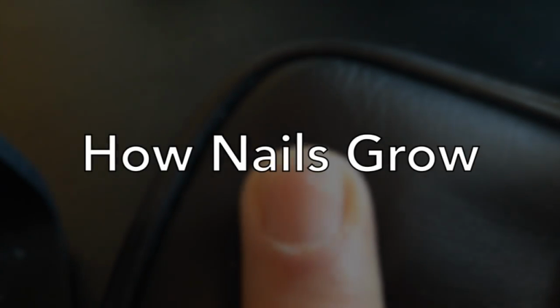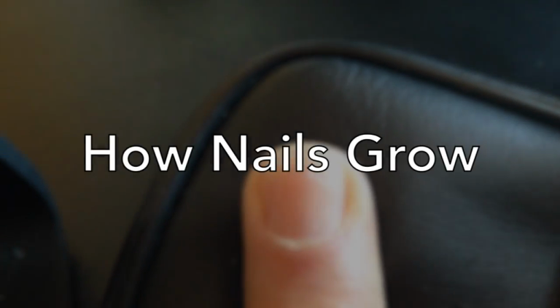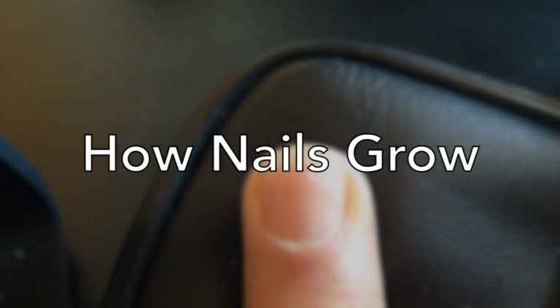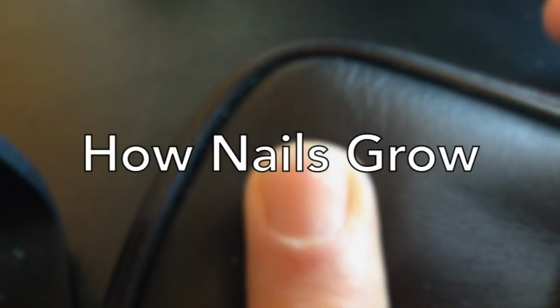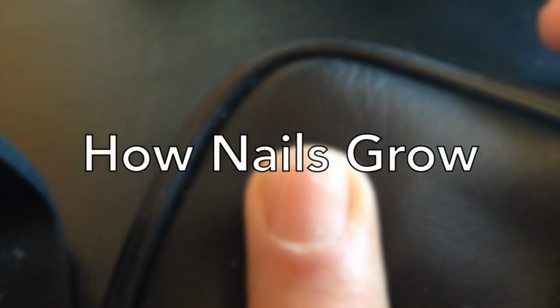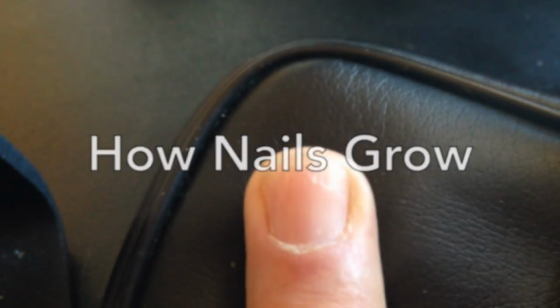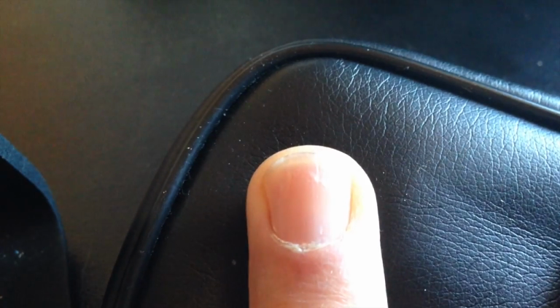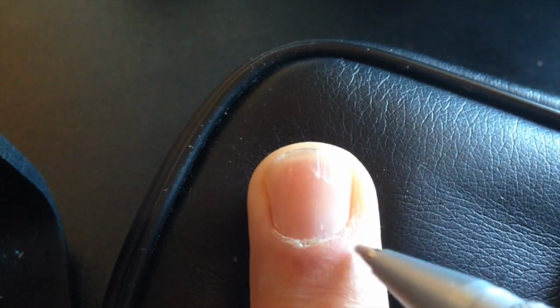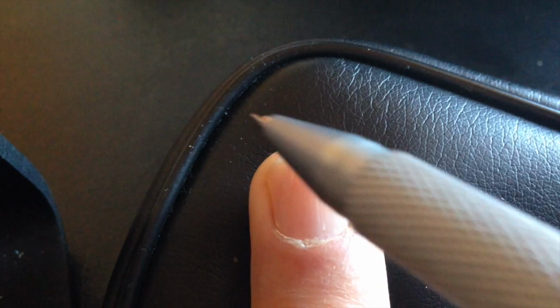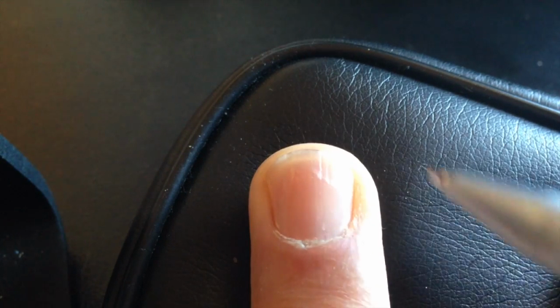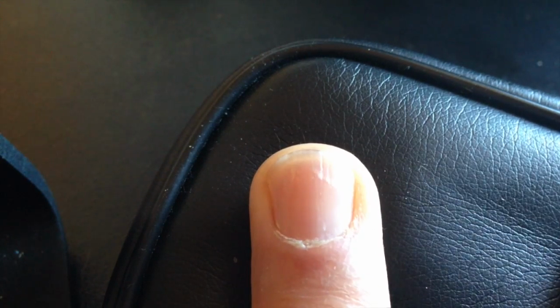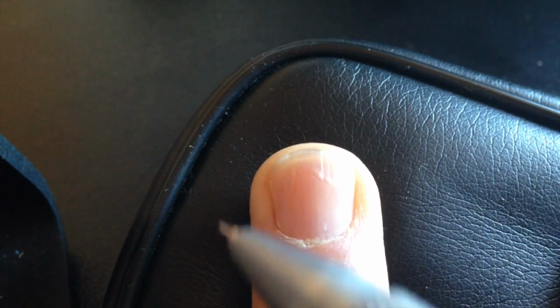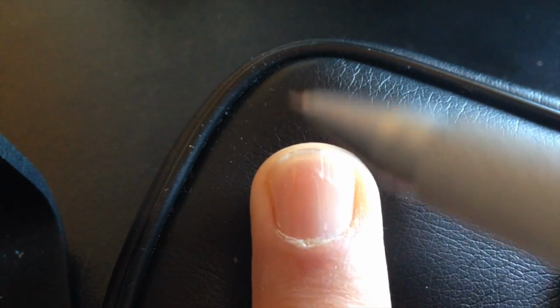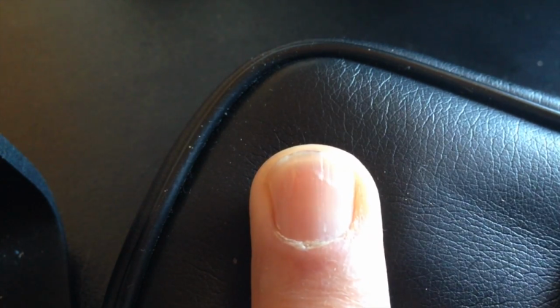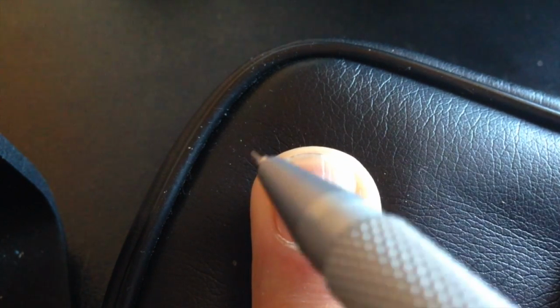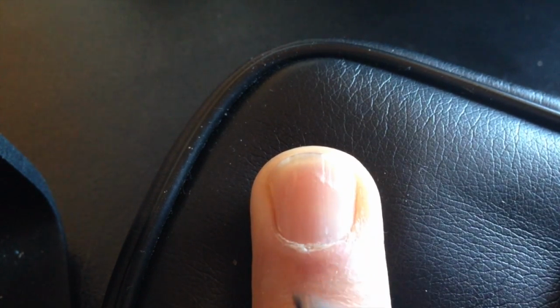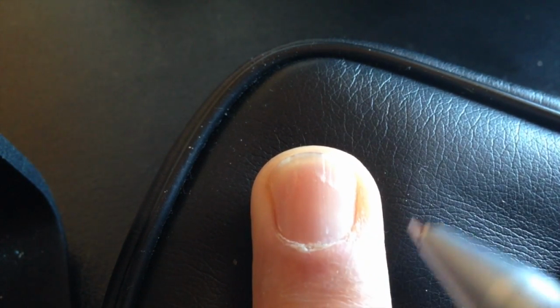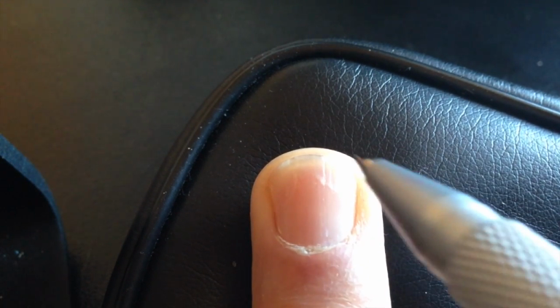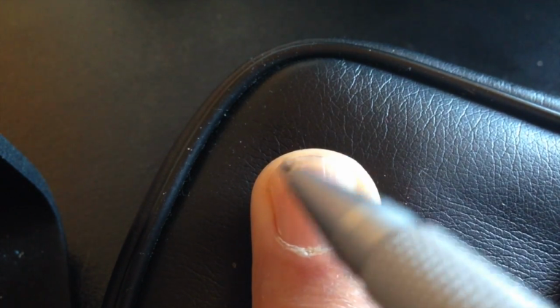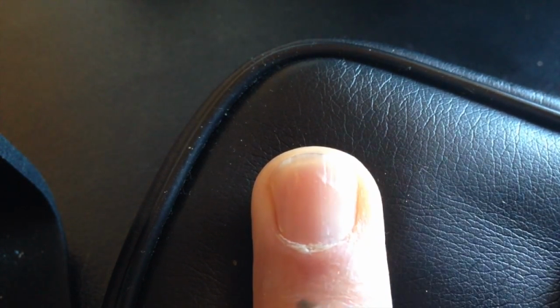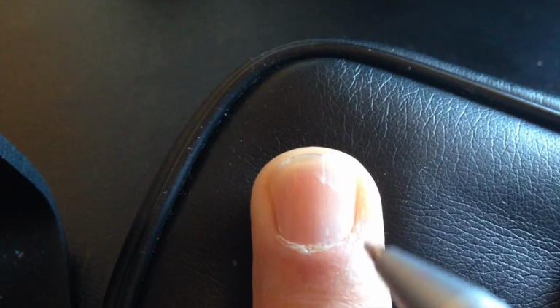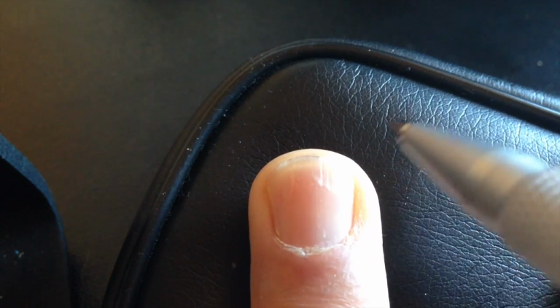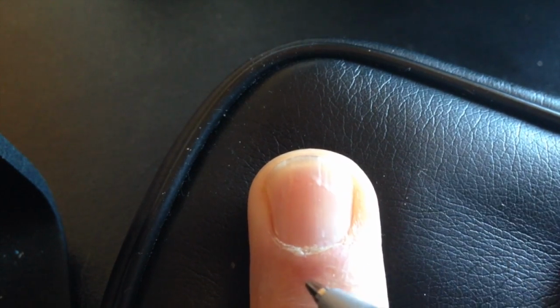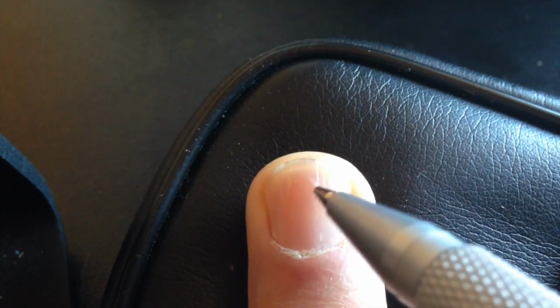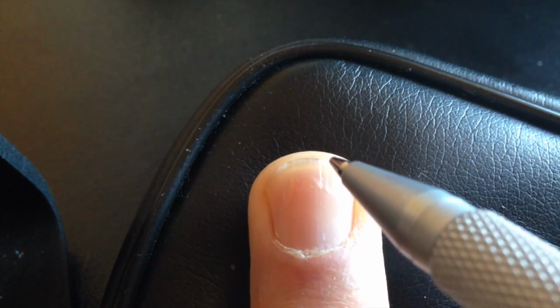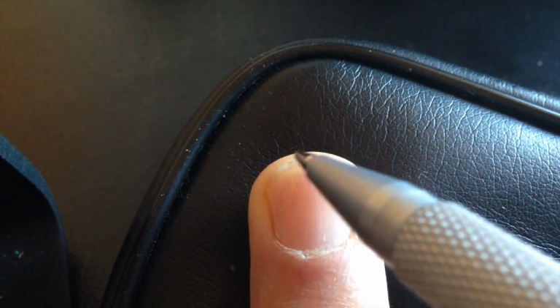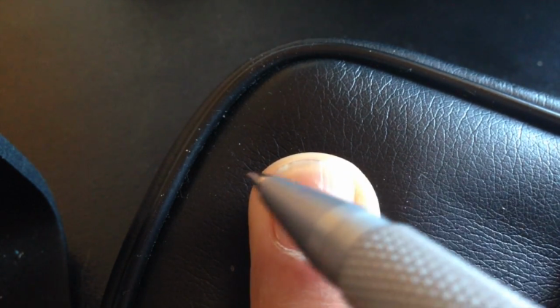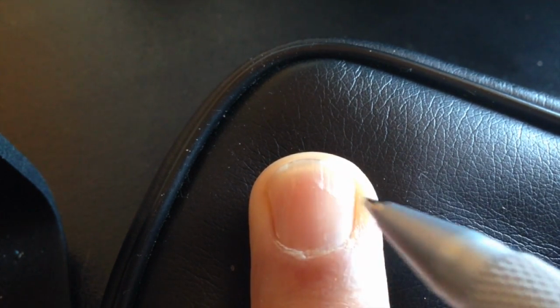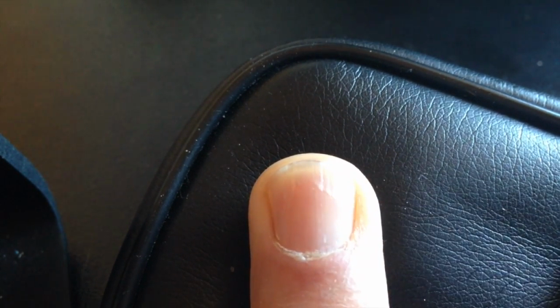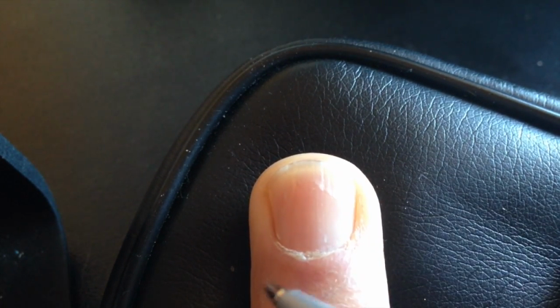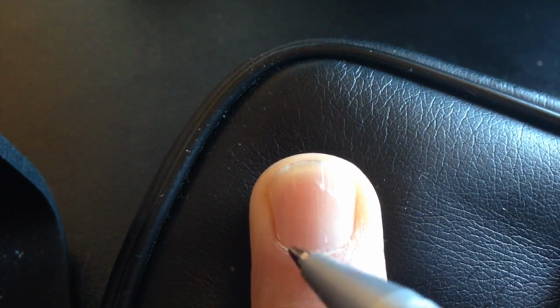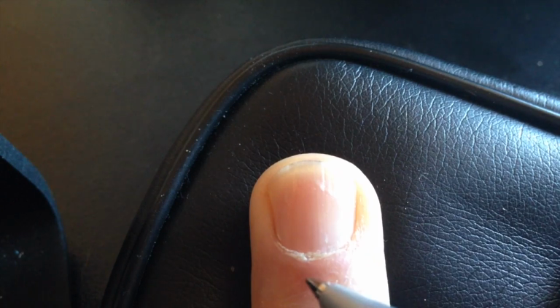Hey Michael, this is Grandpa. This is Grandpa's finger and Grandpa's ugly nail. Grandpa doesn't have some great nails, but I want to talk to you about nails, how they grow.